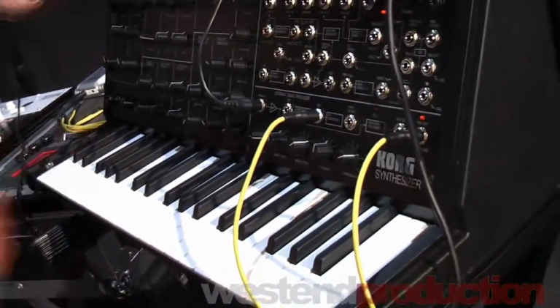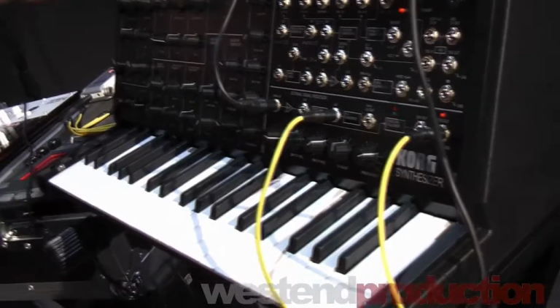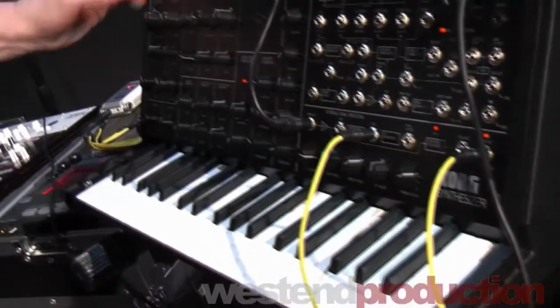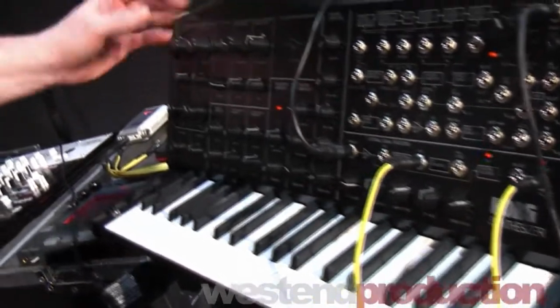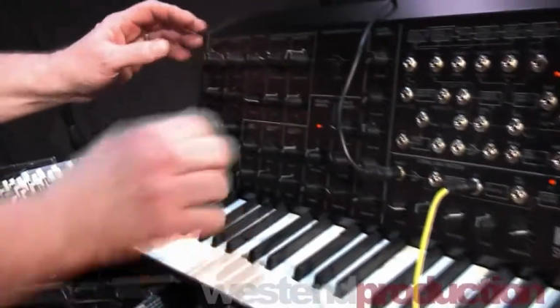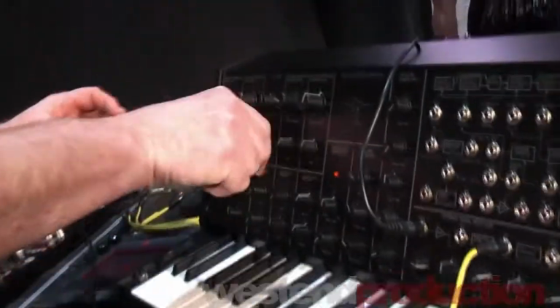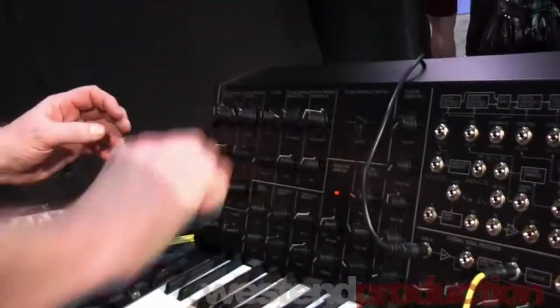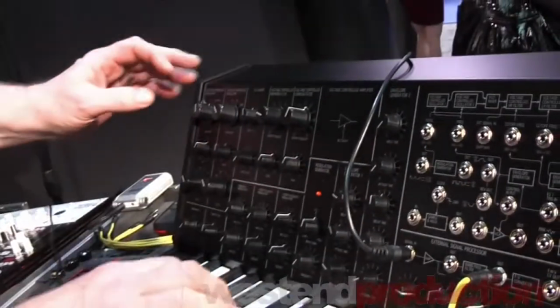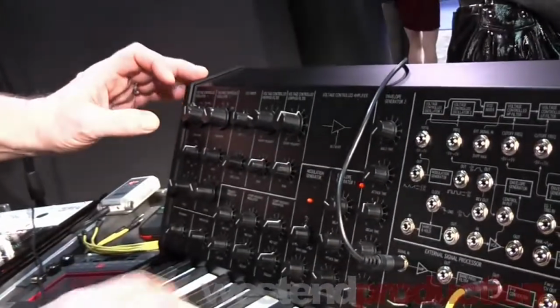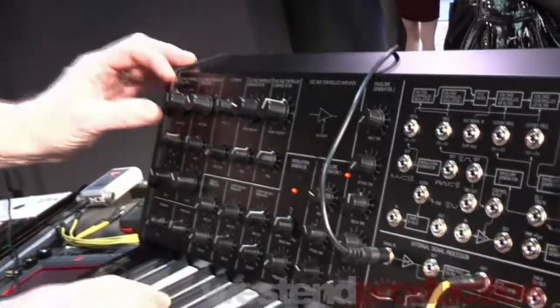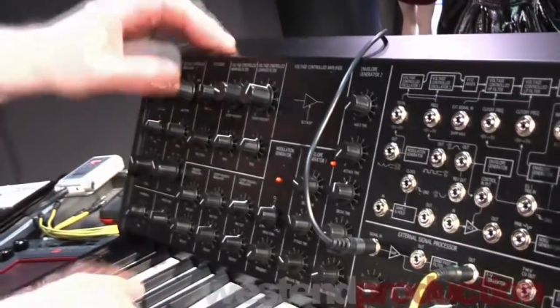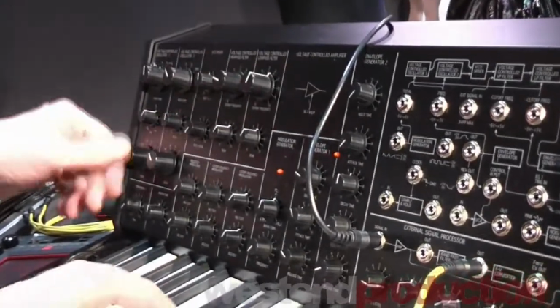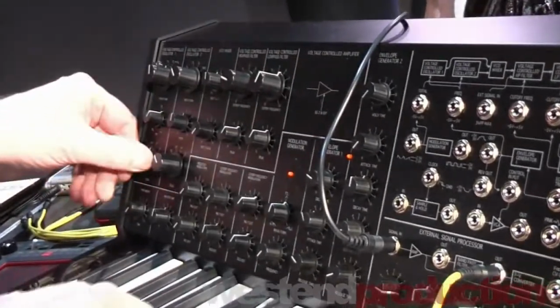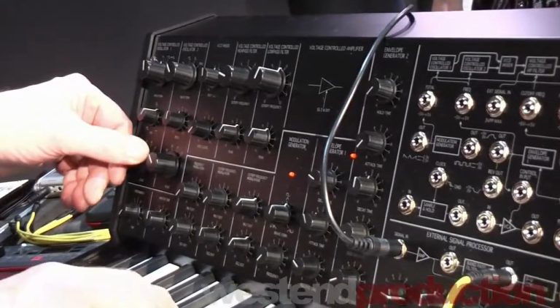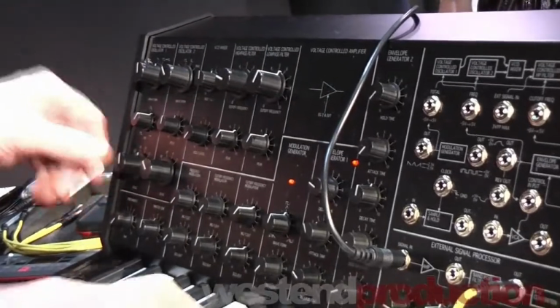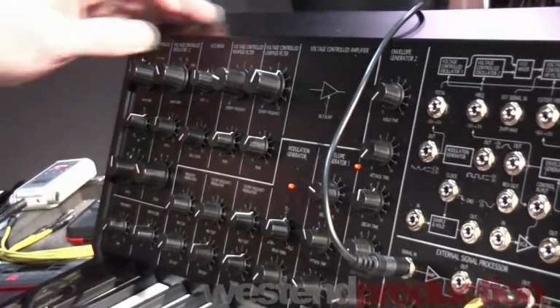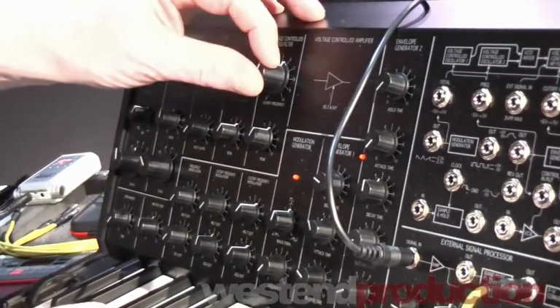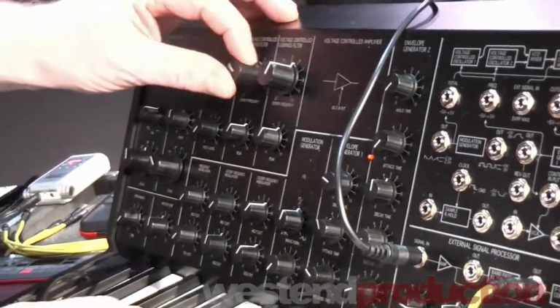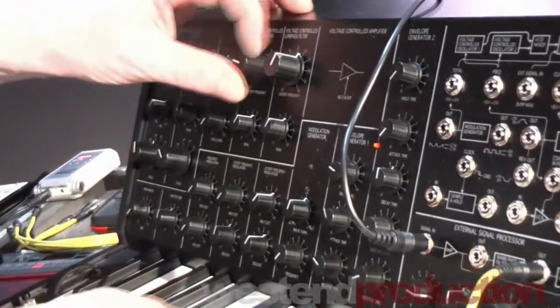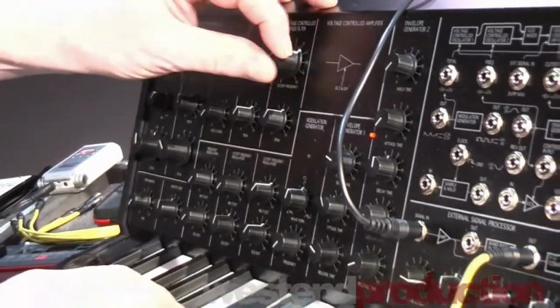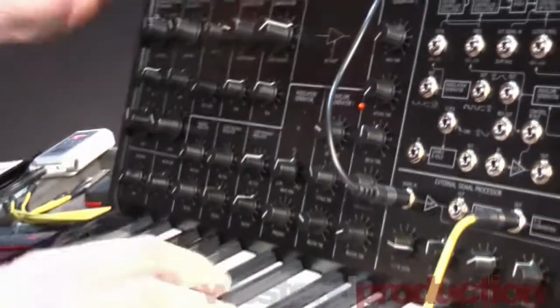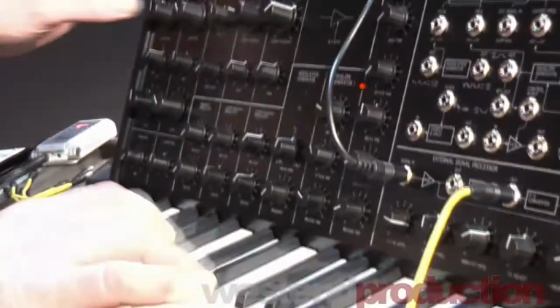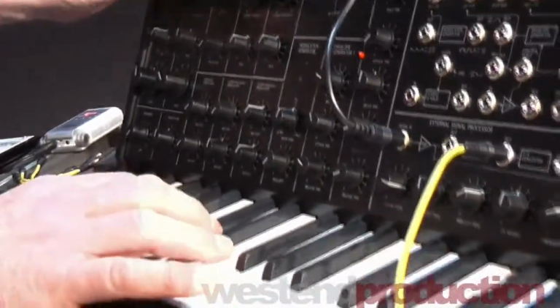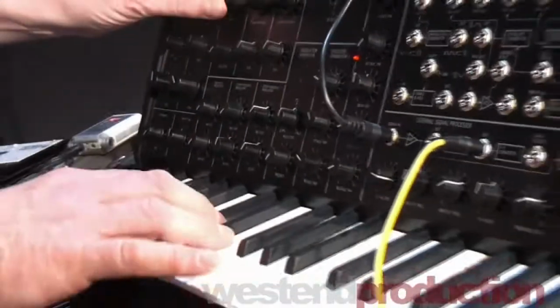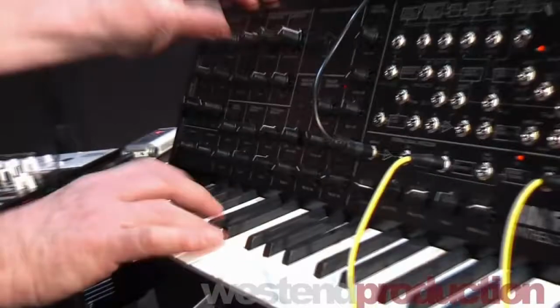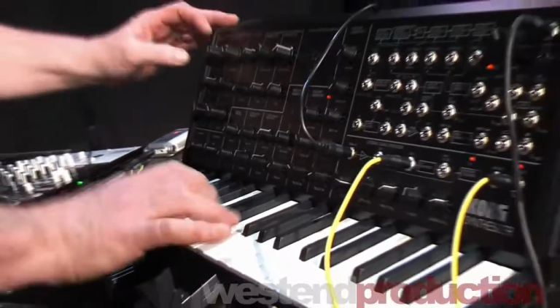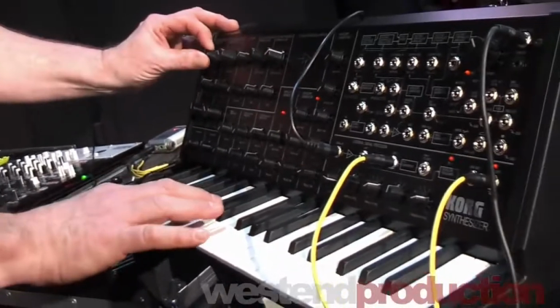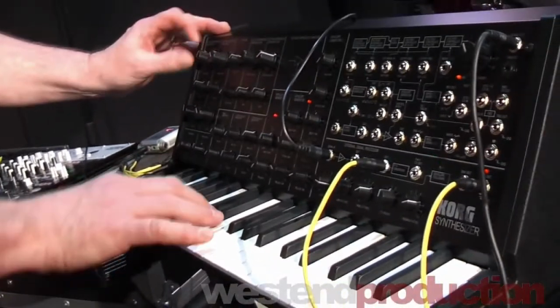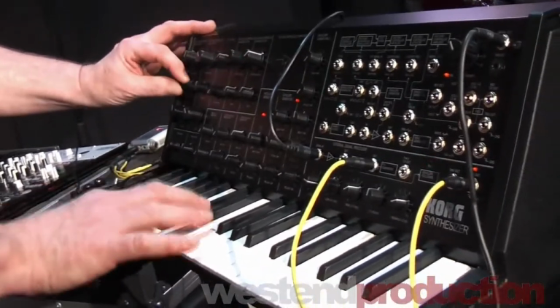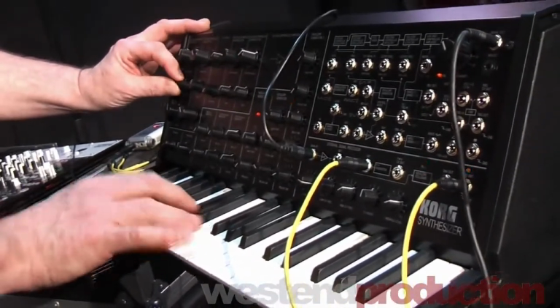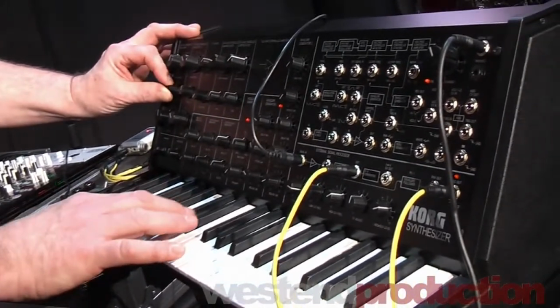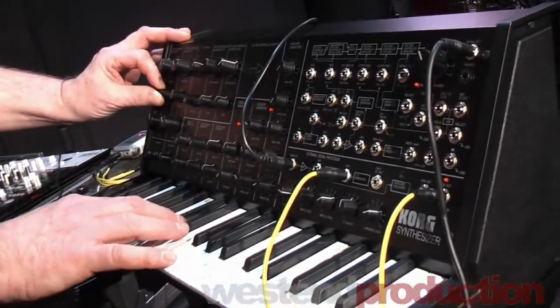Two VCOs, two VCFs — so I can go in, just take the first oscillator, bring it up an octave, choose a PWM, and change the shape.